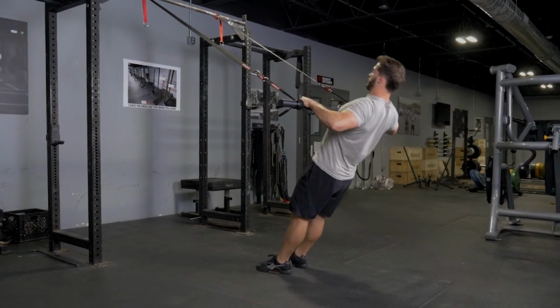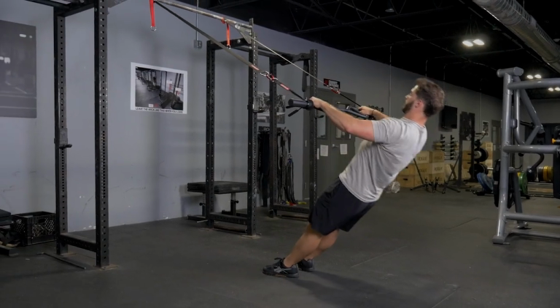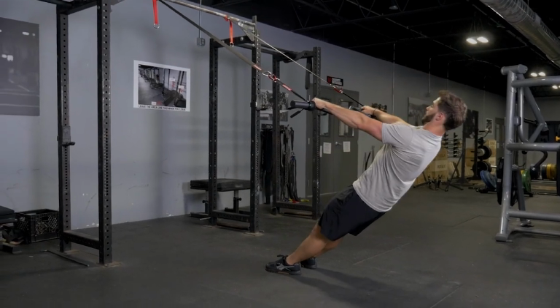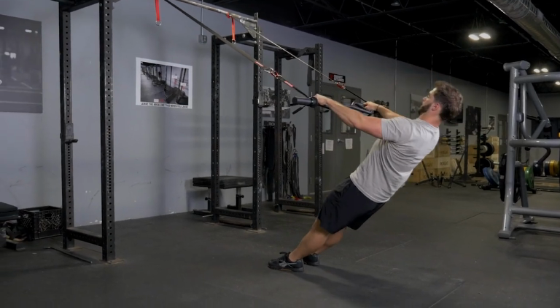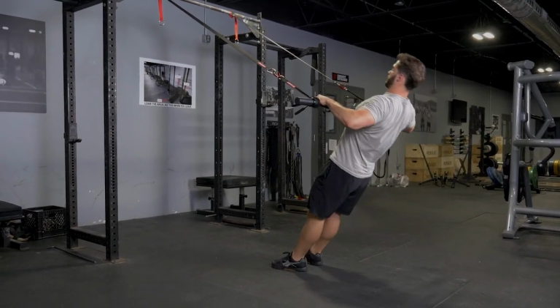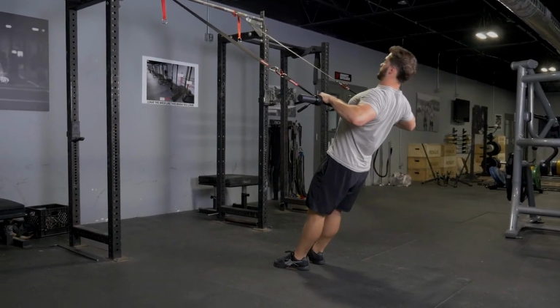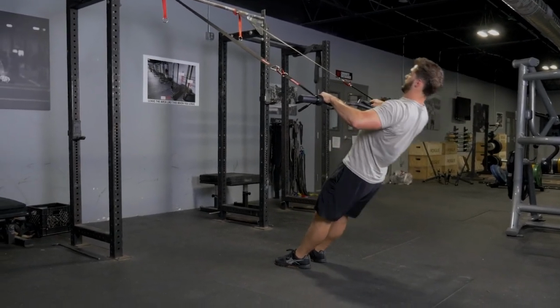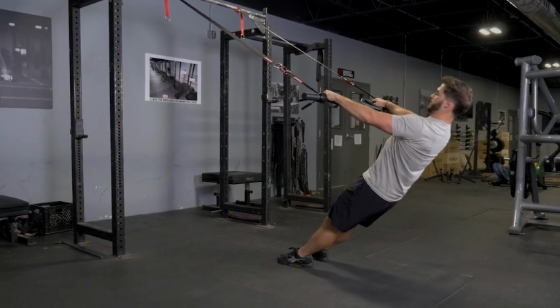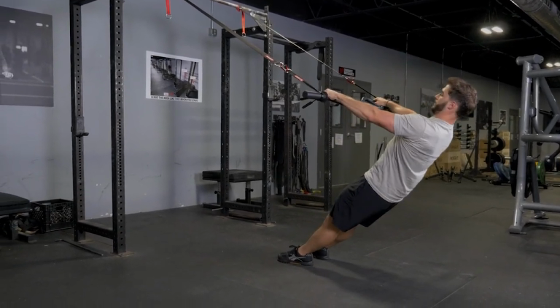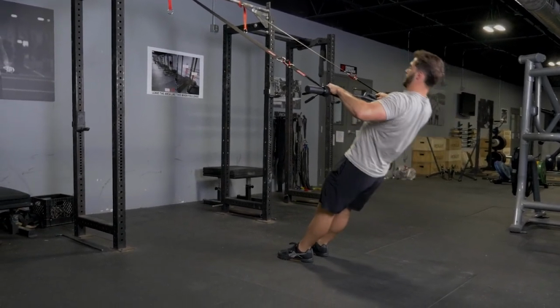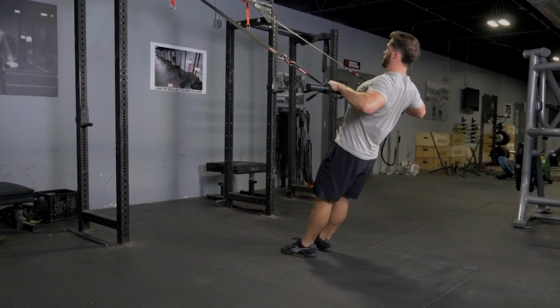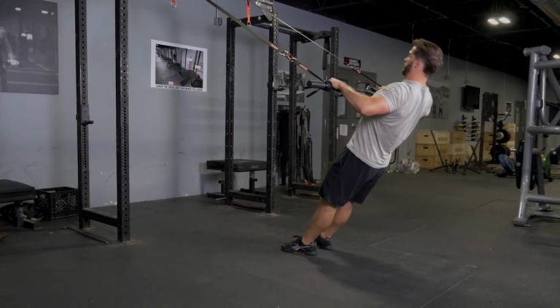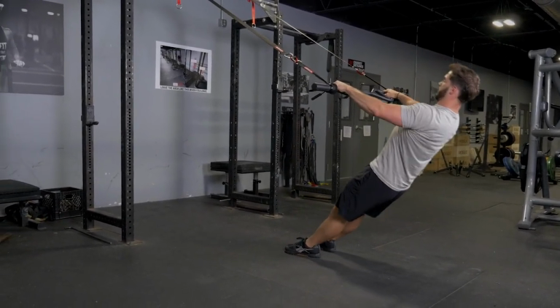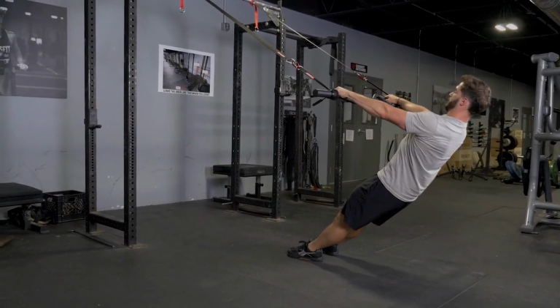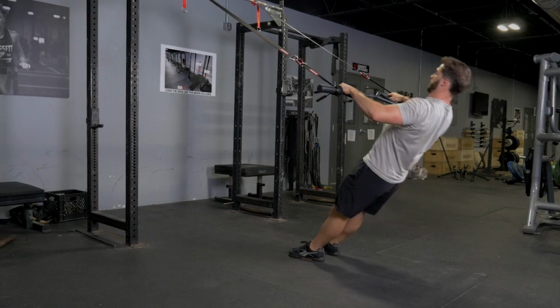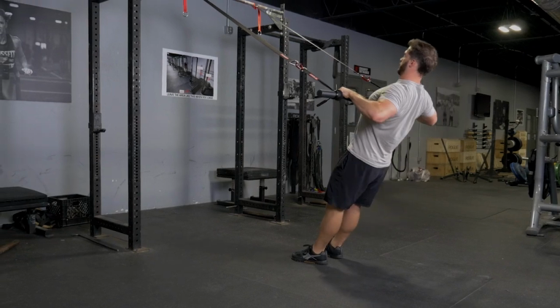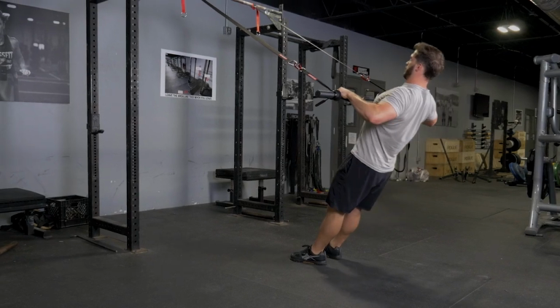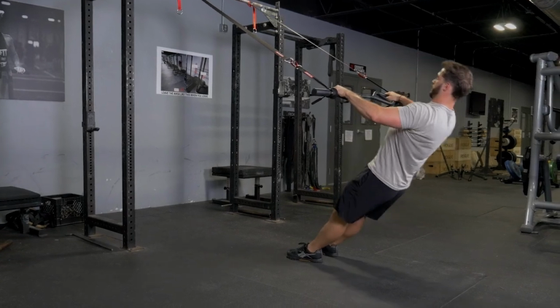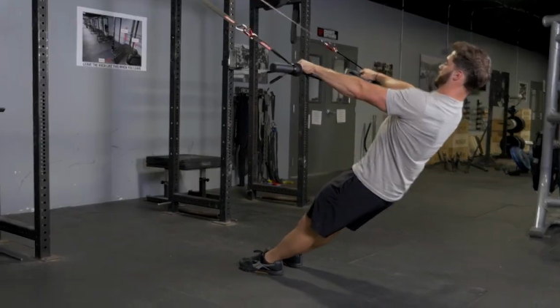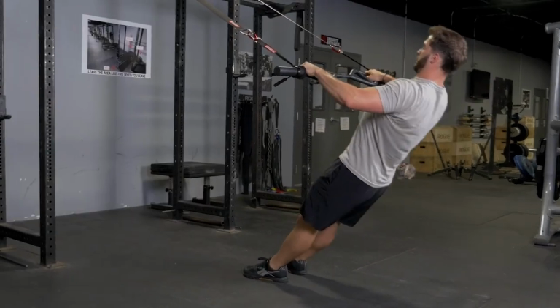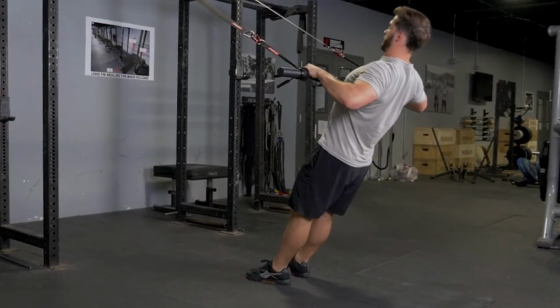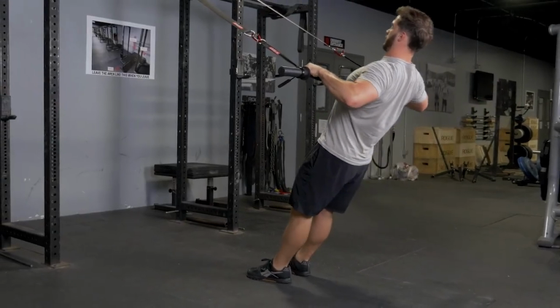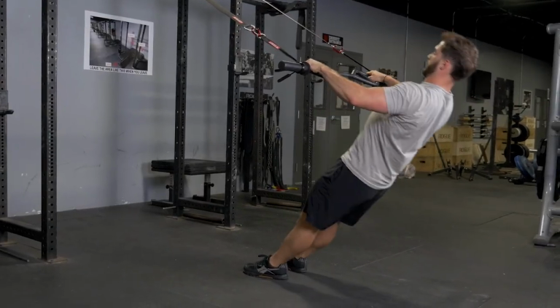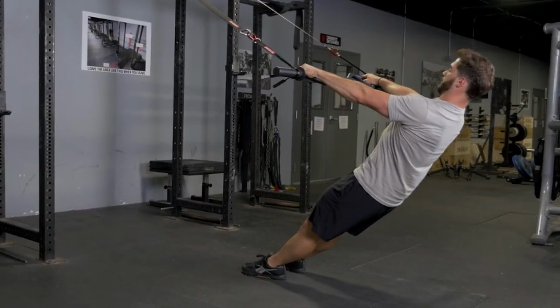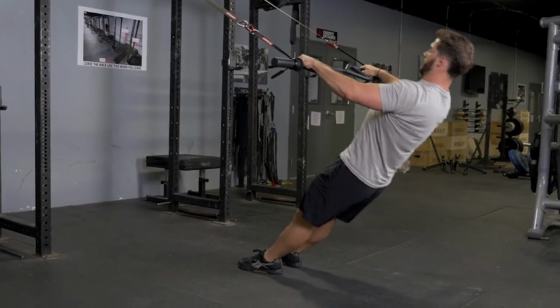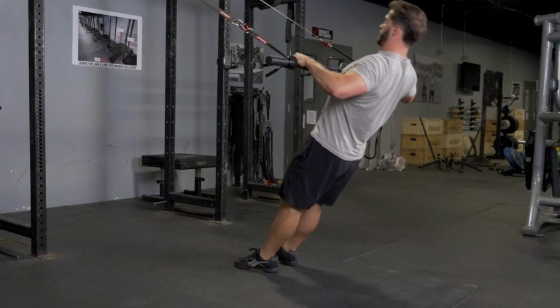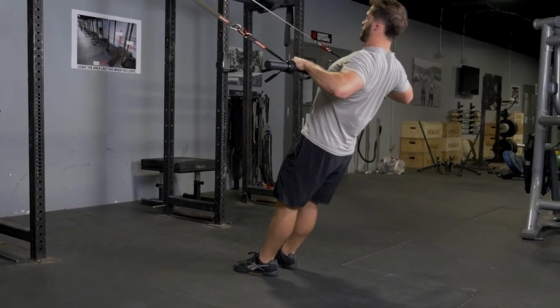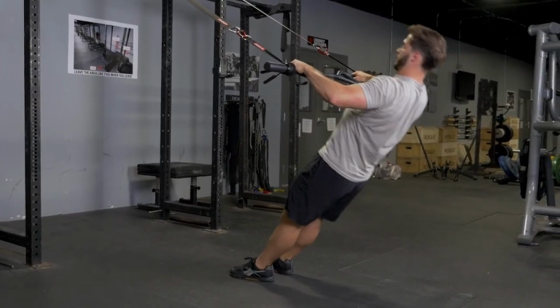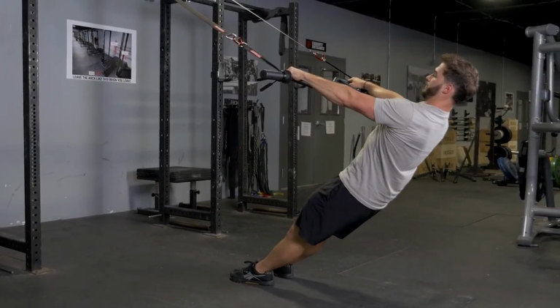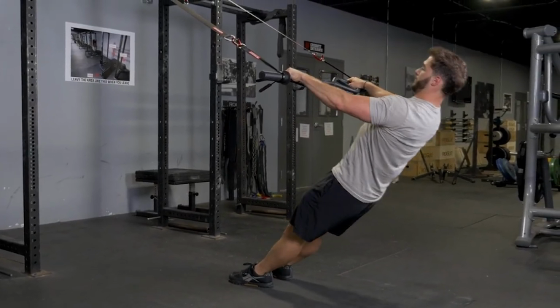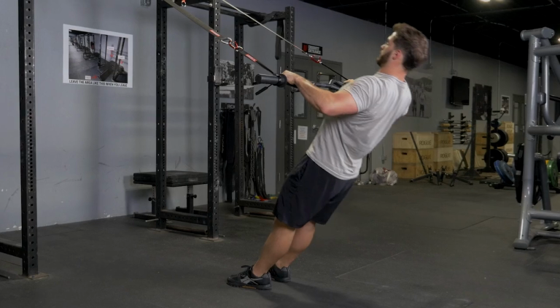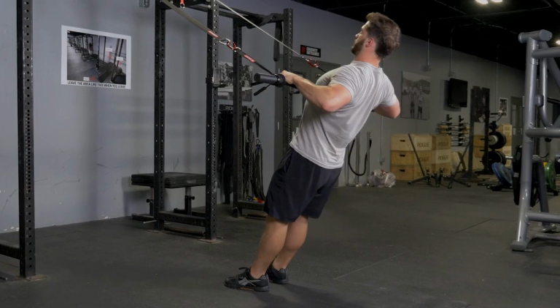The suspension row using your original T-grip bar with a wide overhand grip trains your rhomboids, lats, lower and middle trapezius, and biceps.